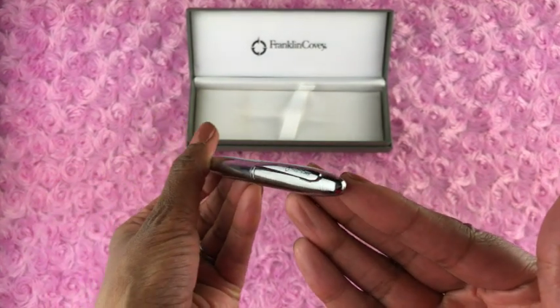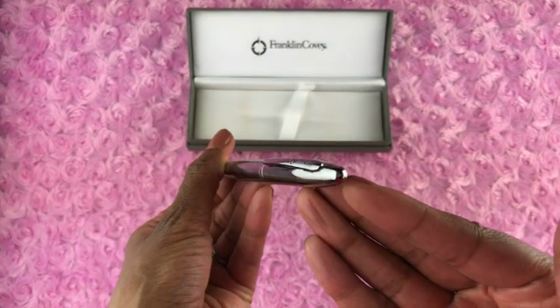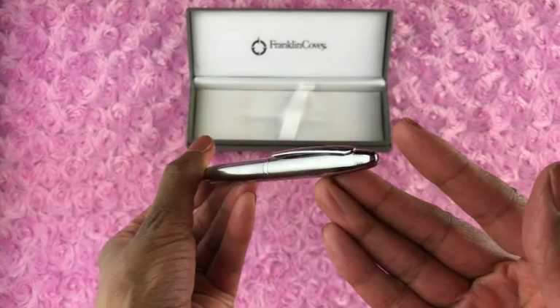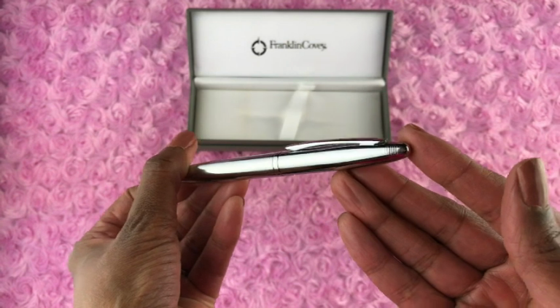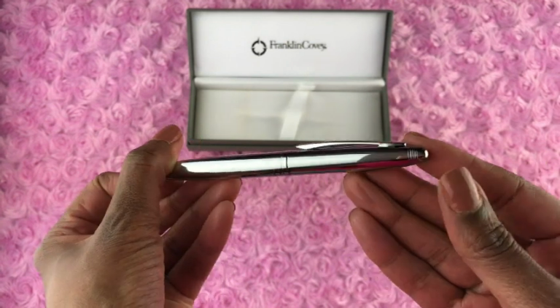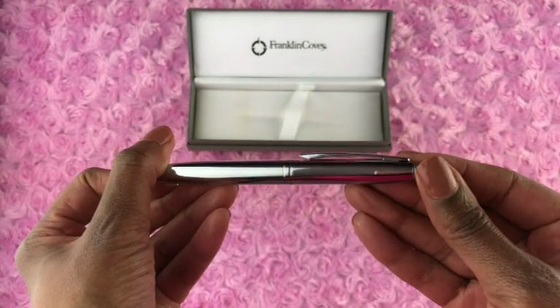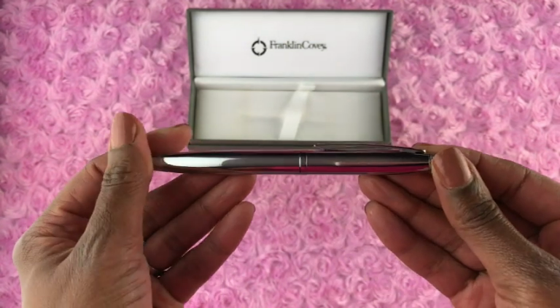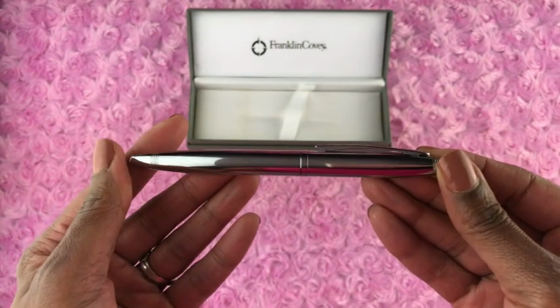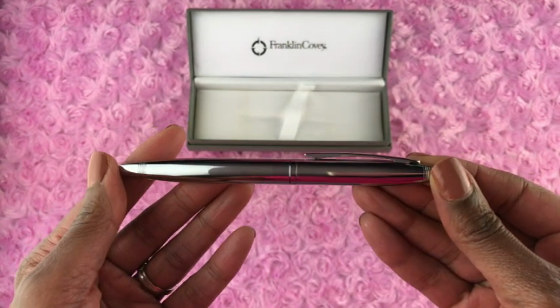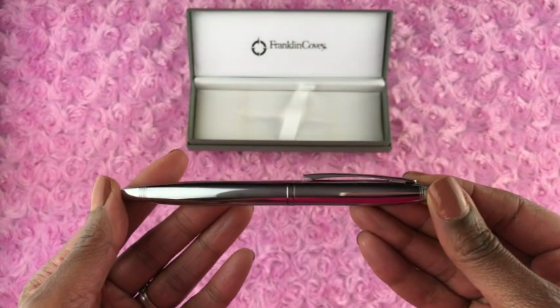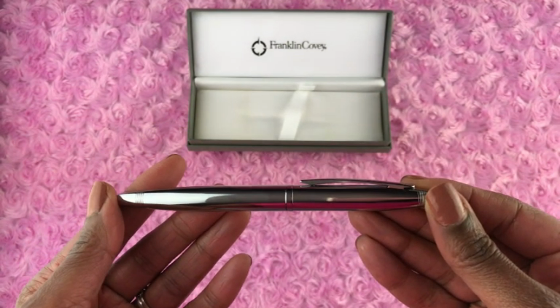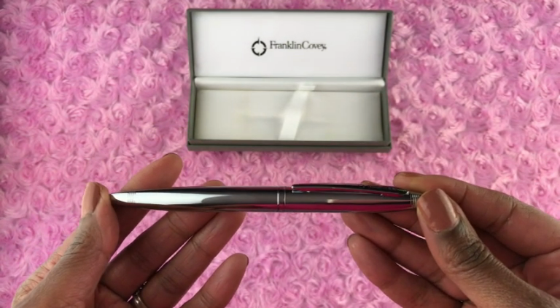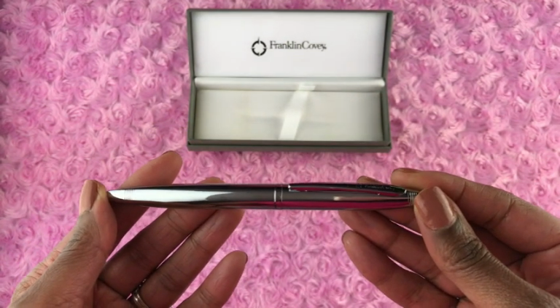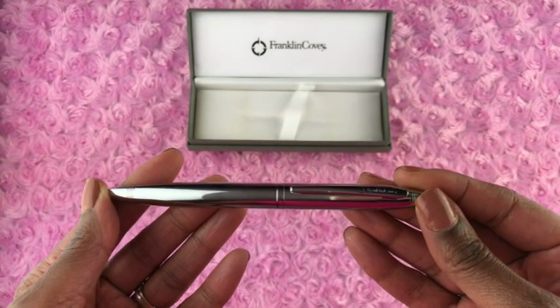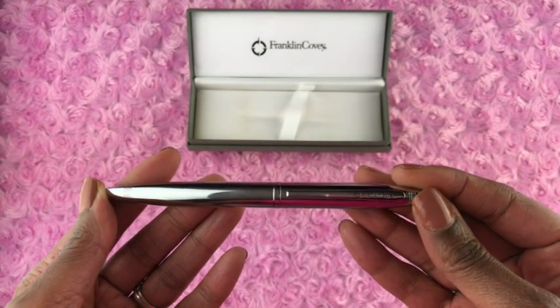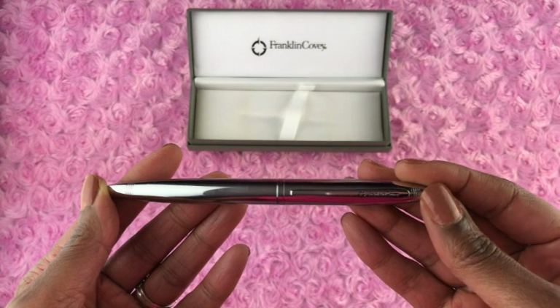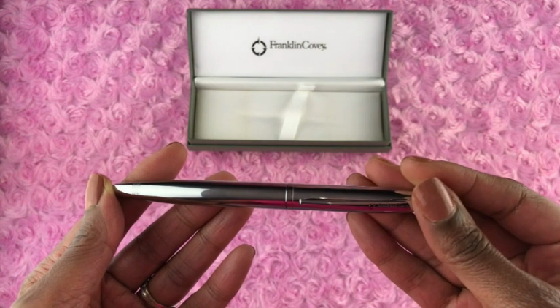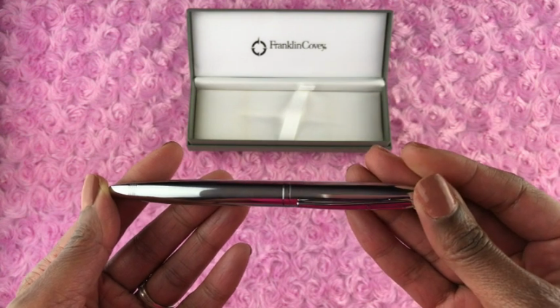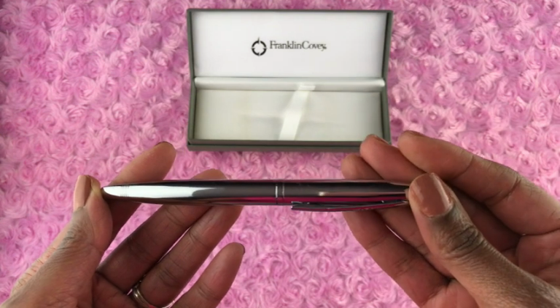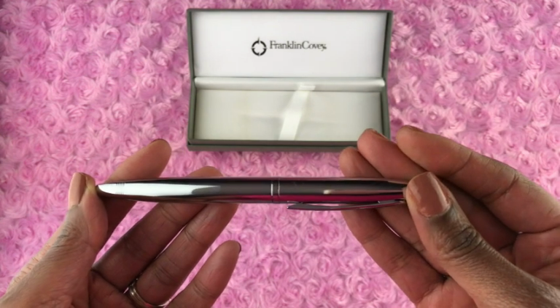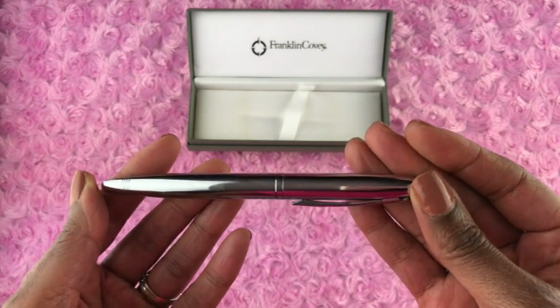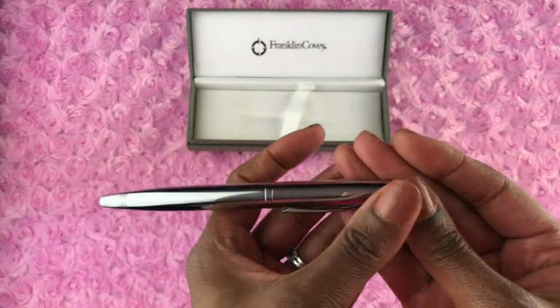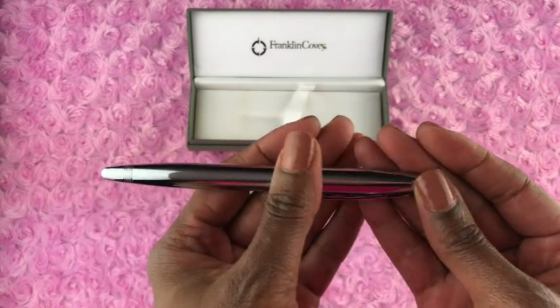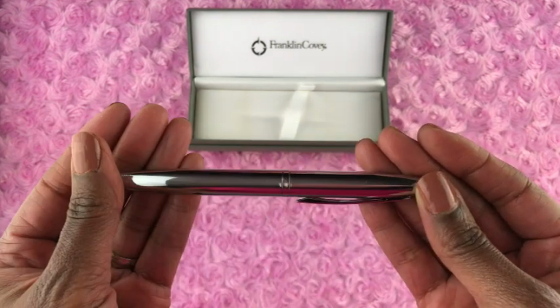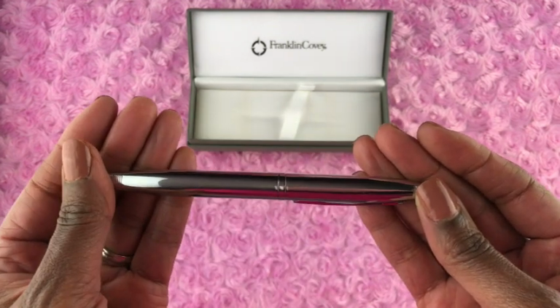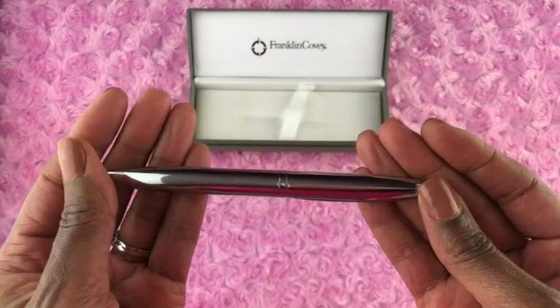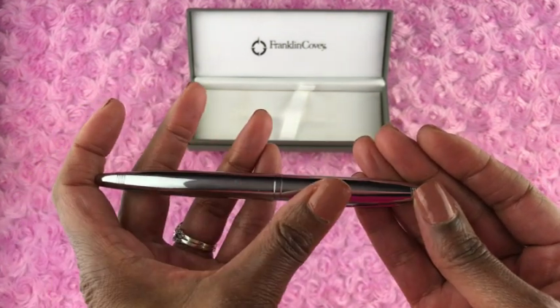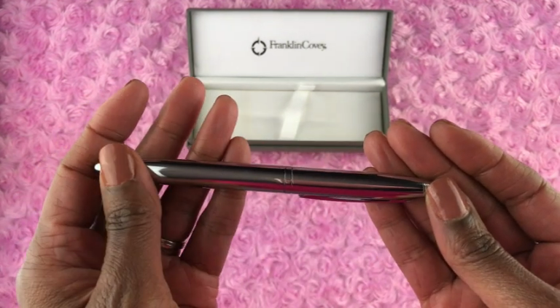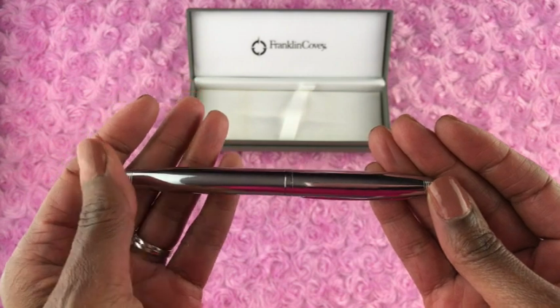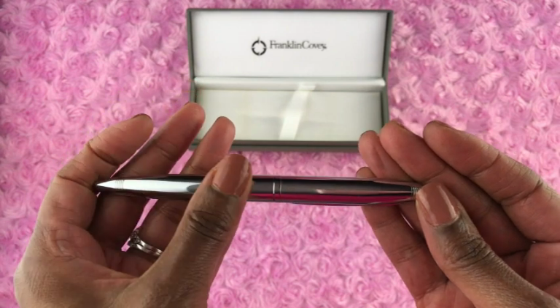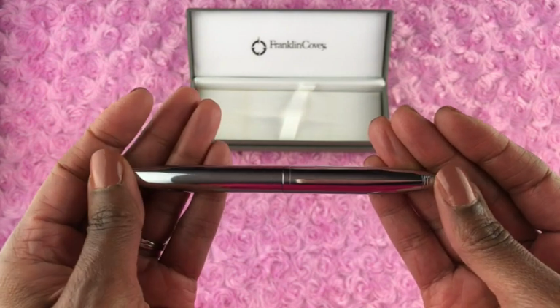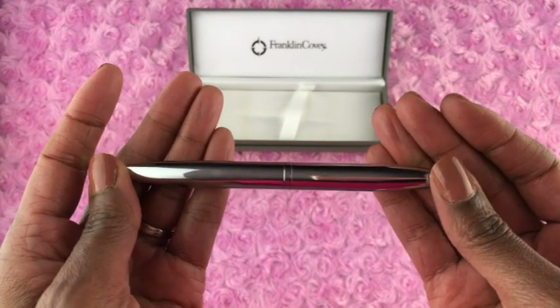Another pro to this ink pen is that it has a lifetime mechanical guarantee, which tells me that they are confident this ink pen is going to work for a long time.